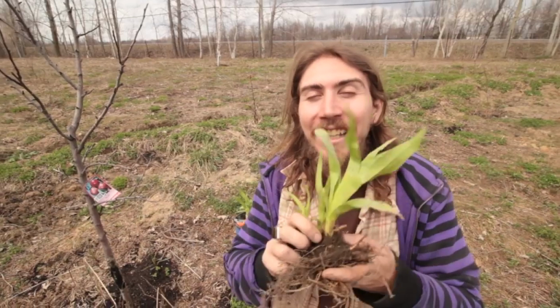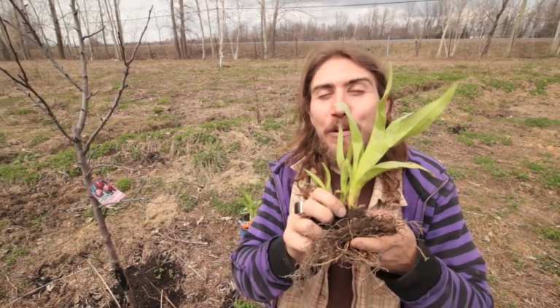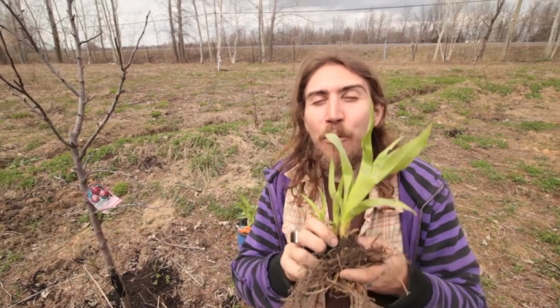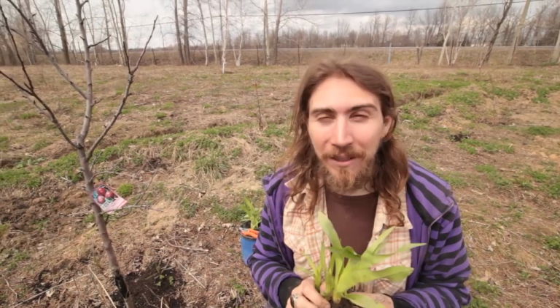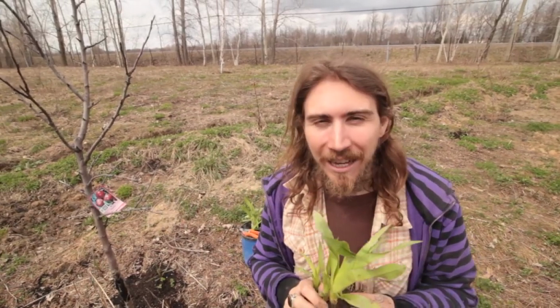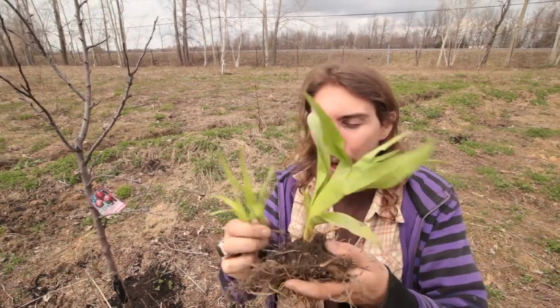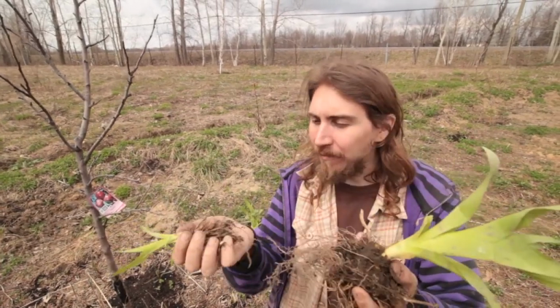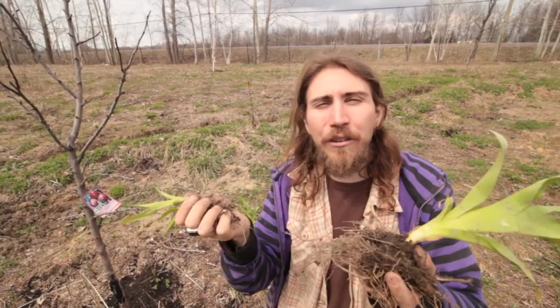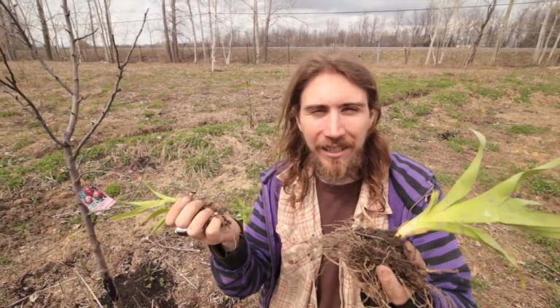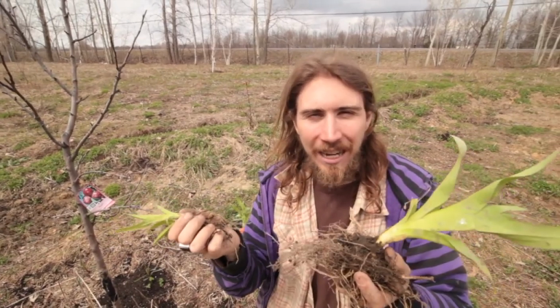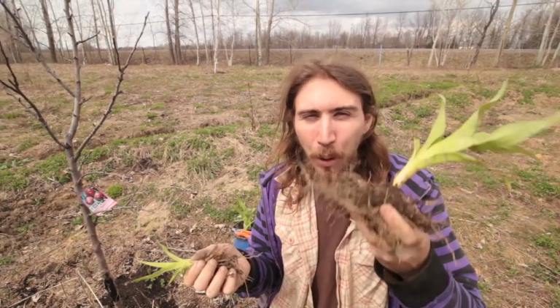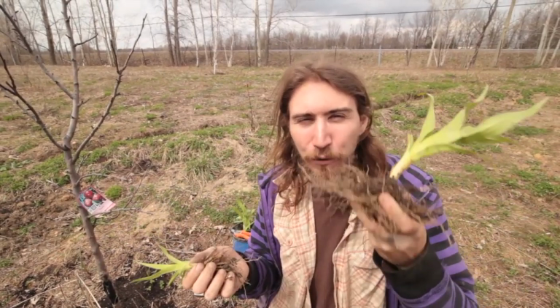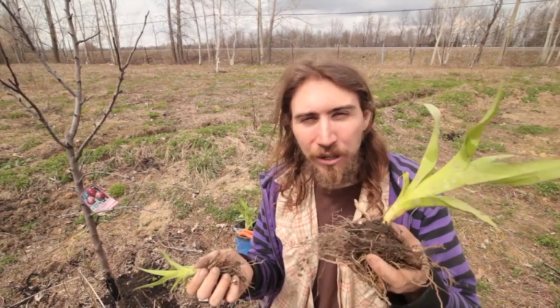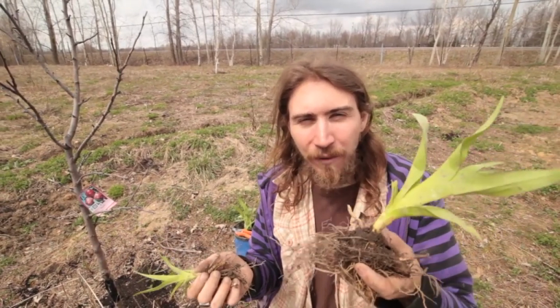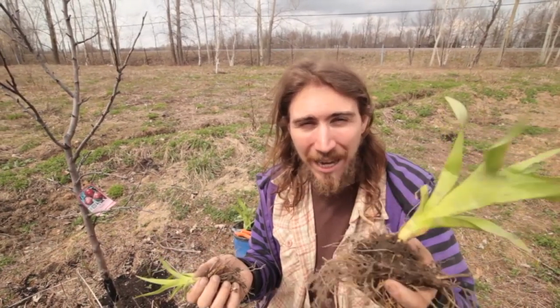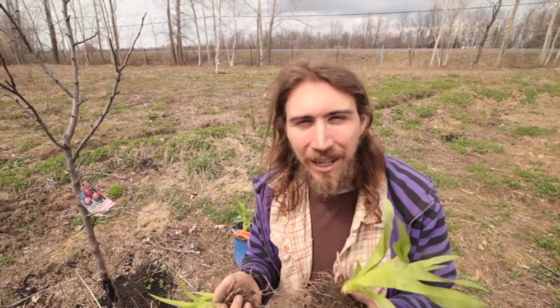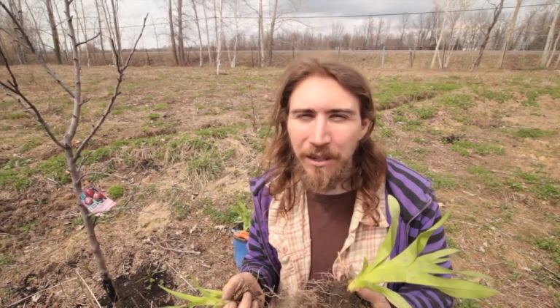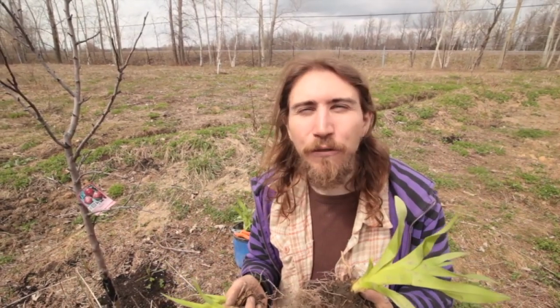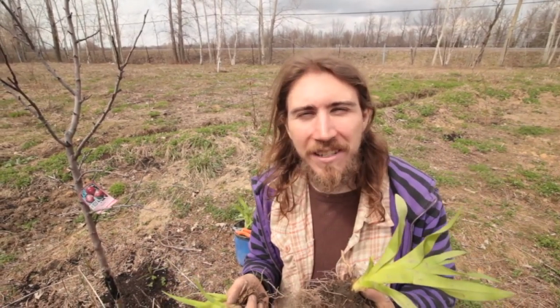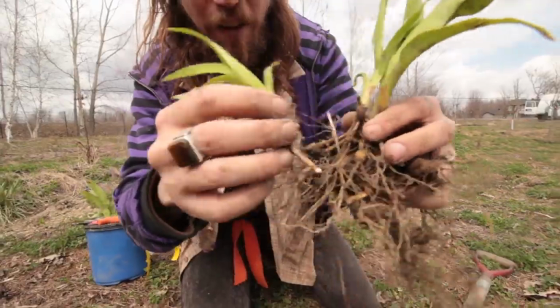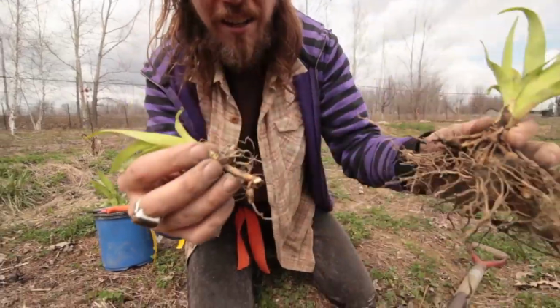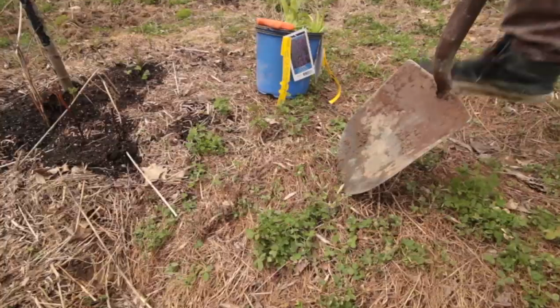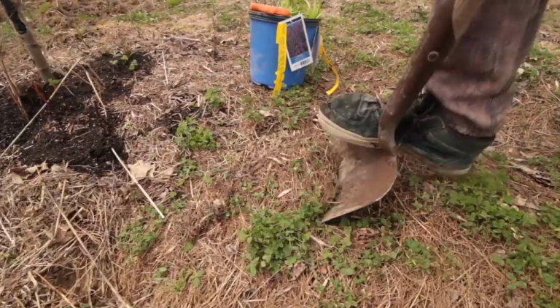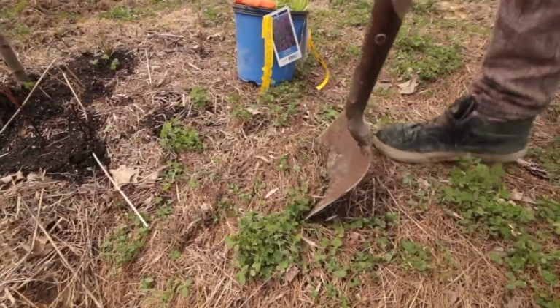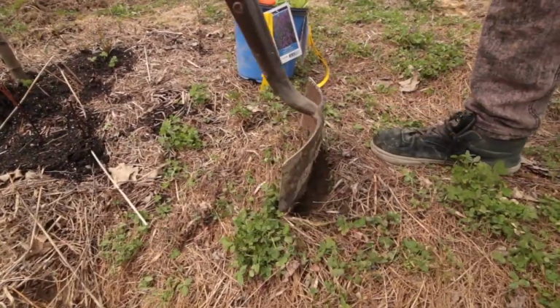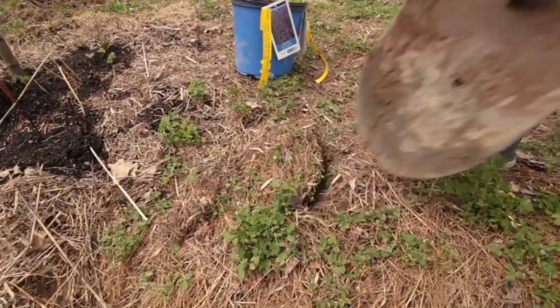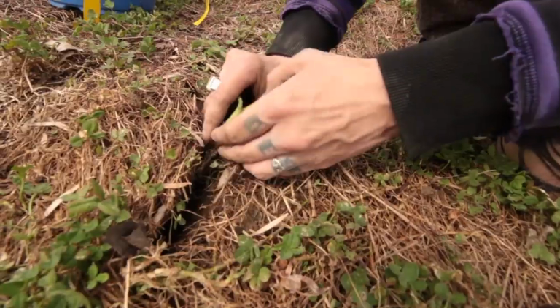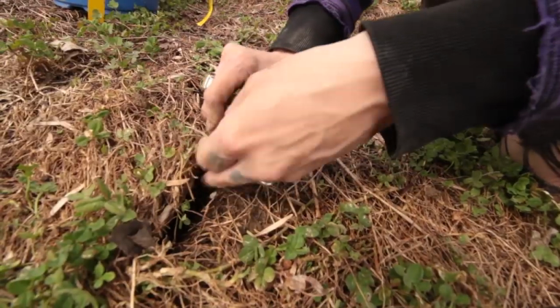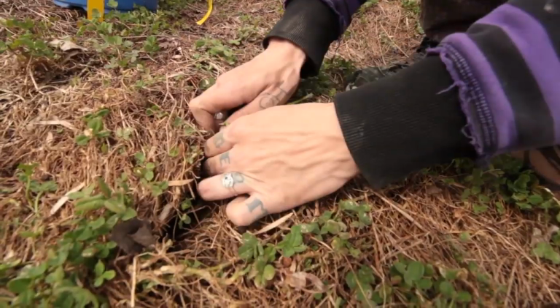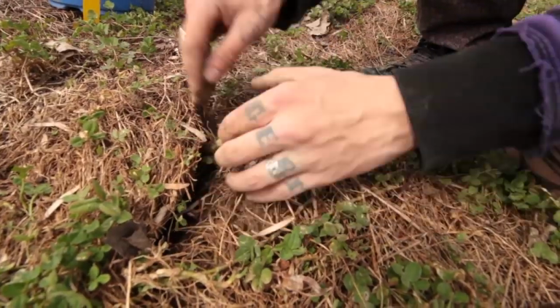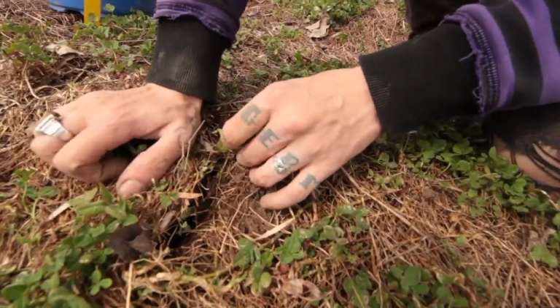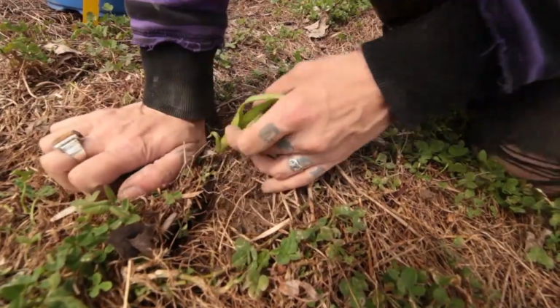Daylilies grow rapidly and can propagate rather easily, and they're the perfect food source for the pests coming for your fruit trees. Divide and squeeze.